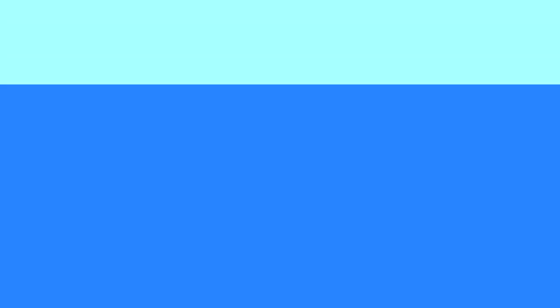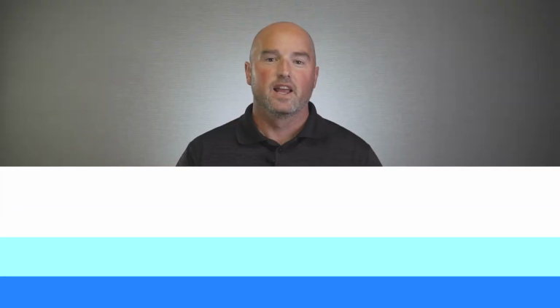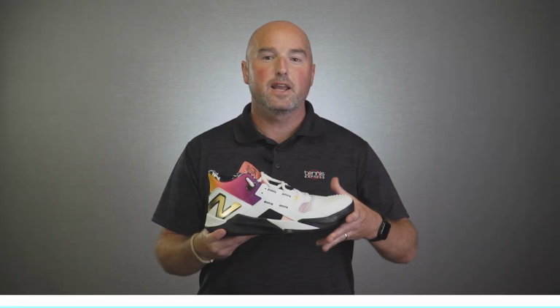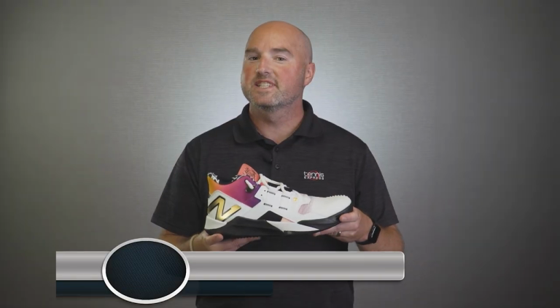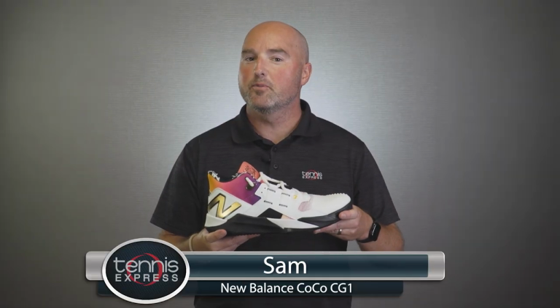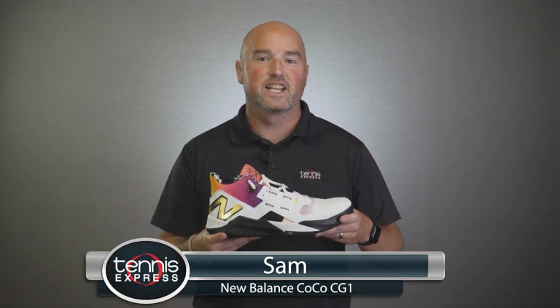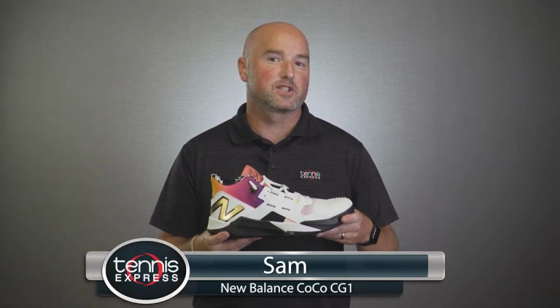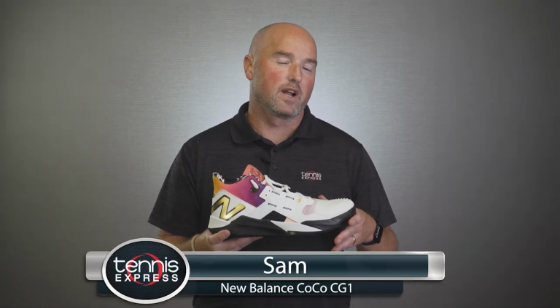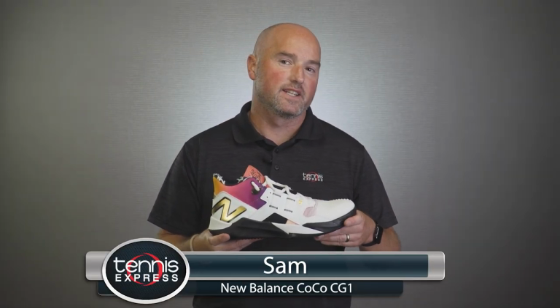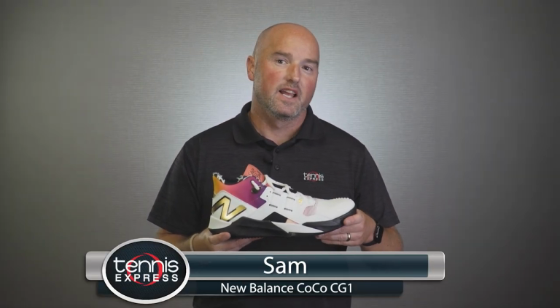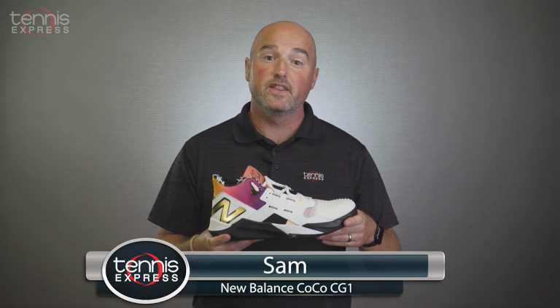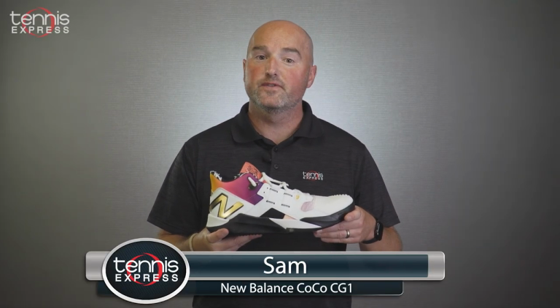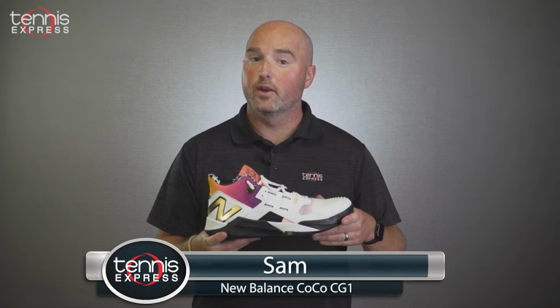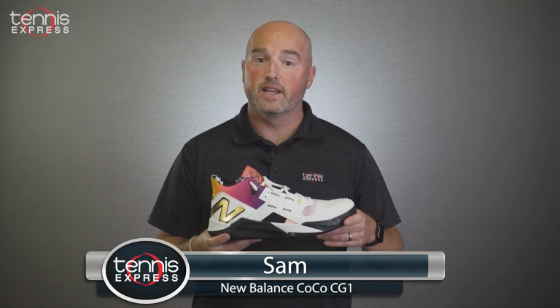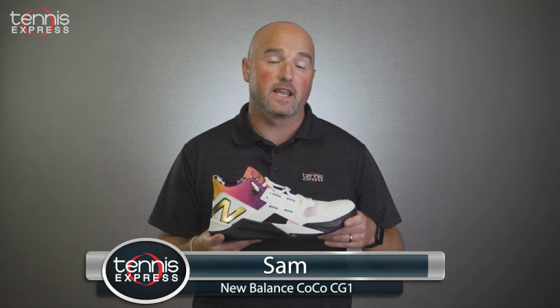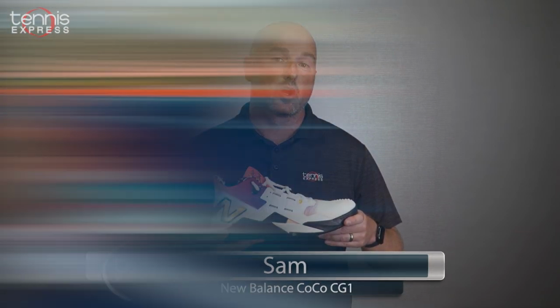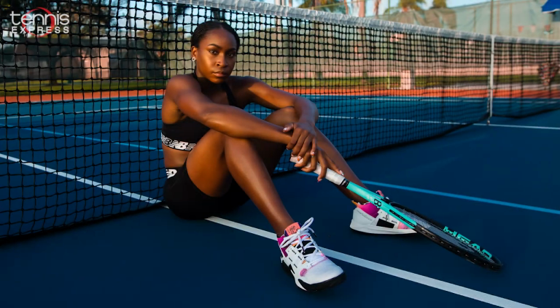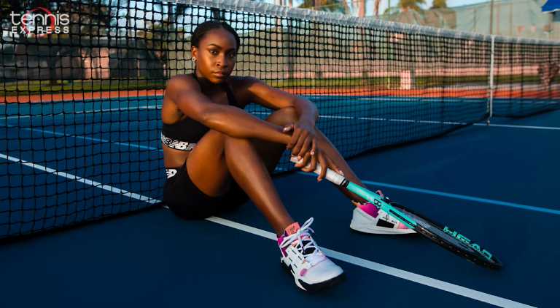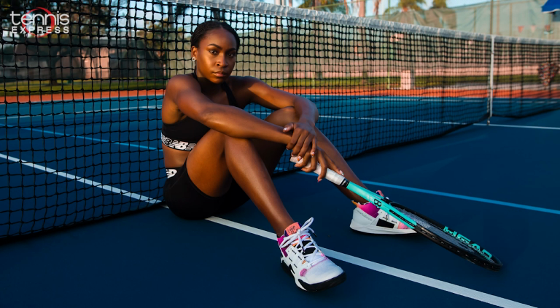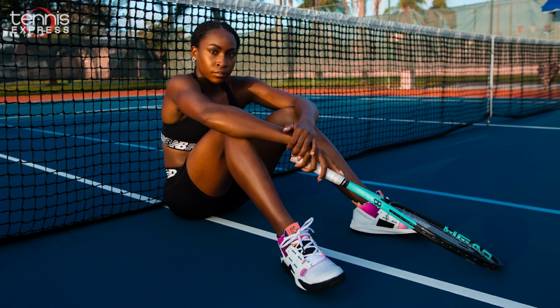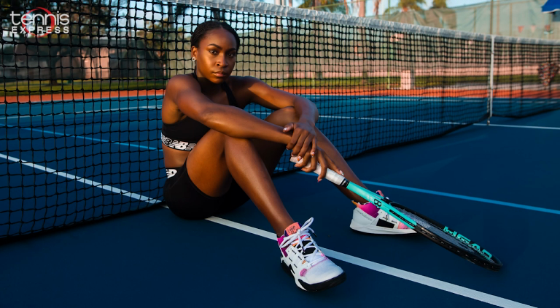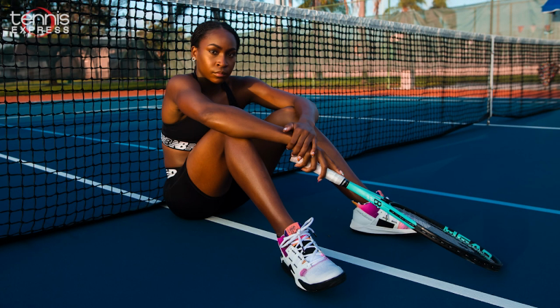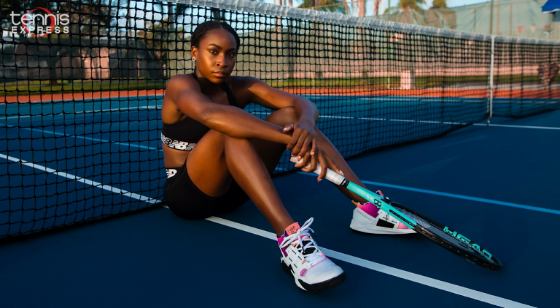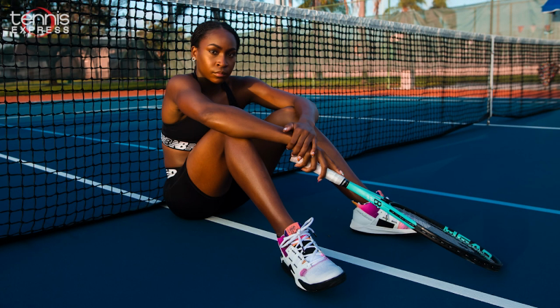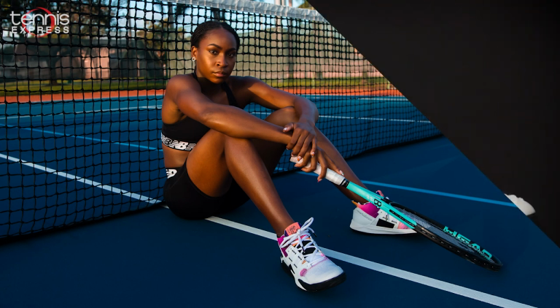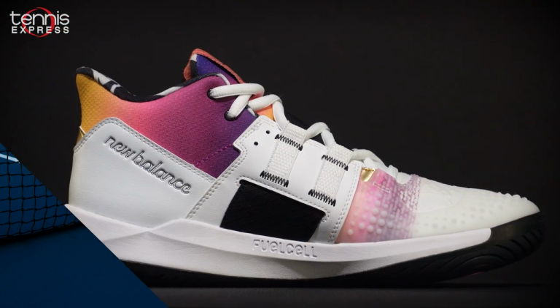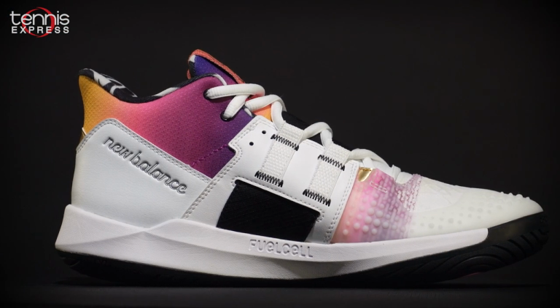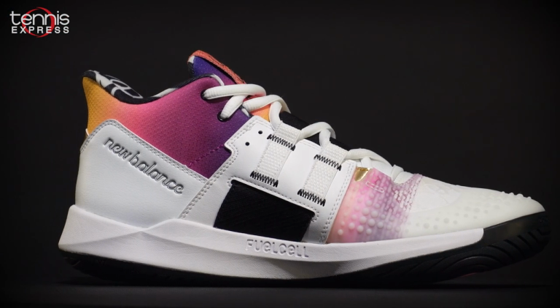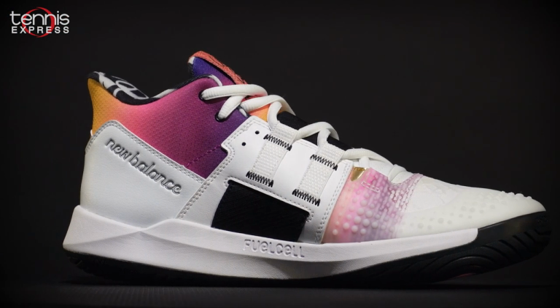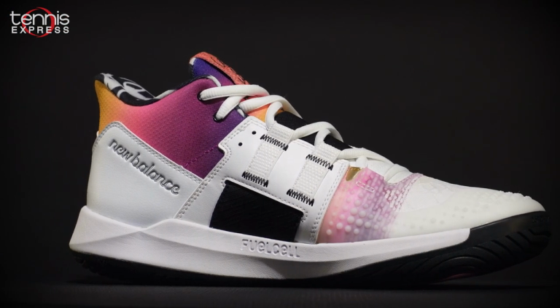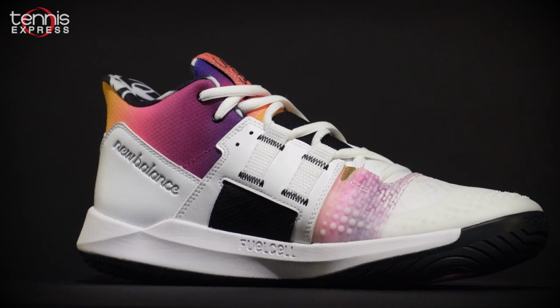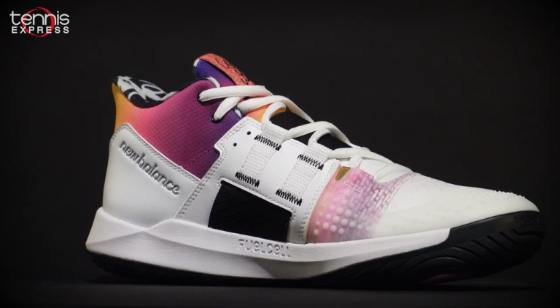Hey, I'm Sam with Tennis Express, and in this video we examine Cocoa Golf's first signature shoe, the New Balance Cocoa CG1.